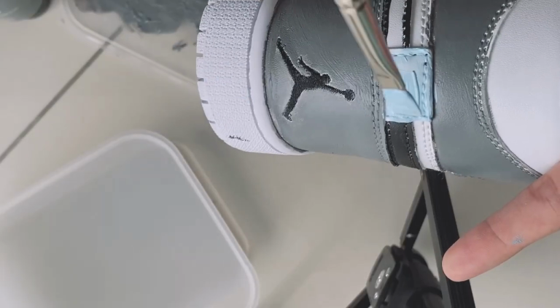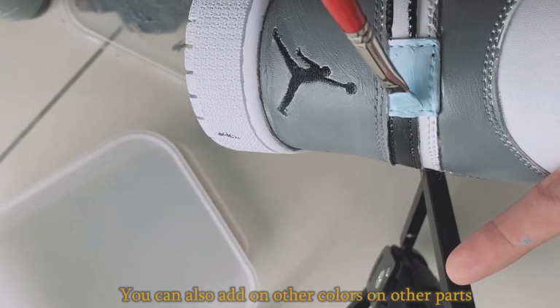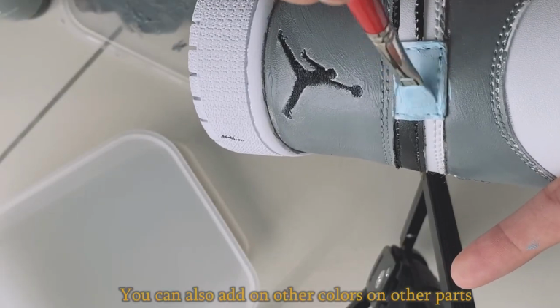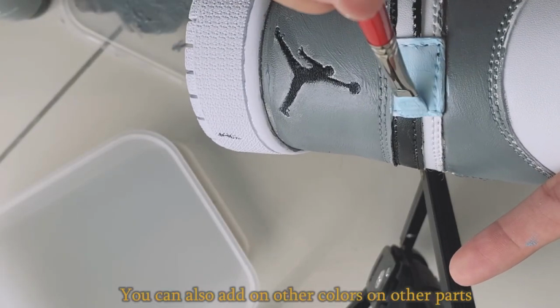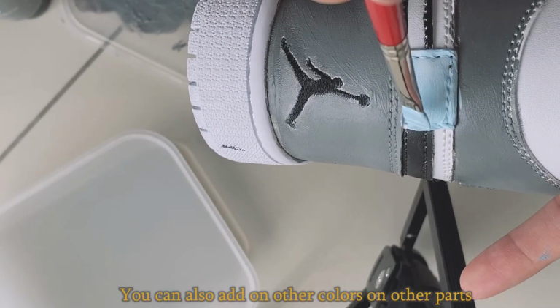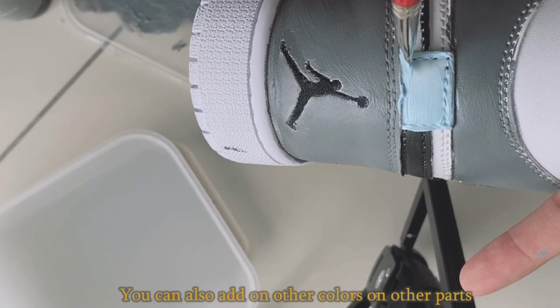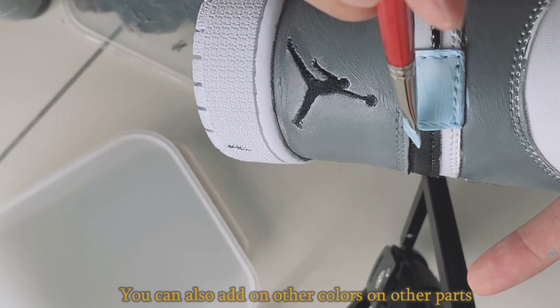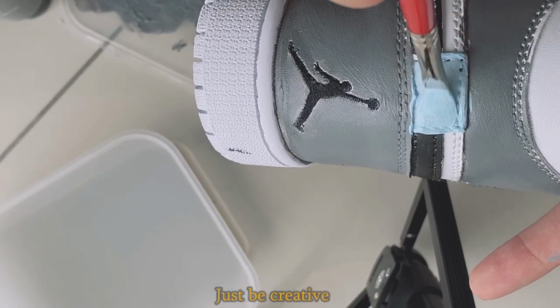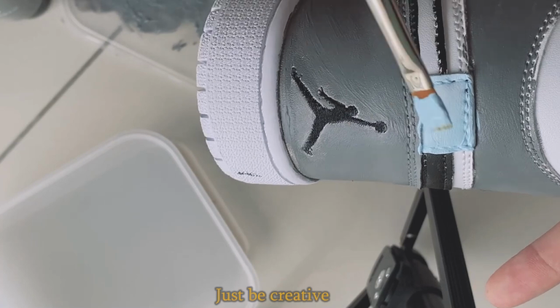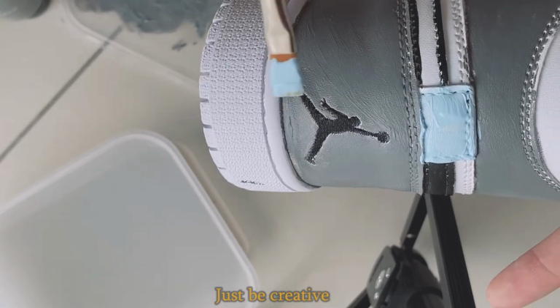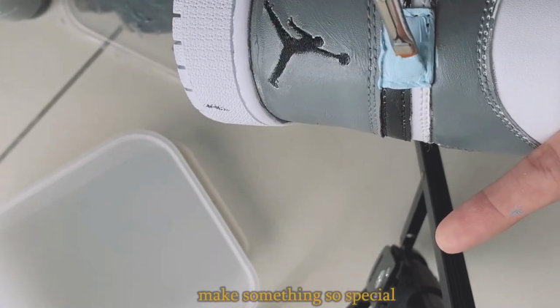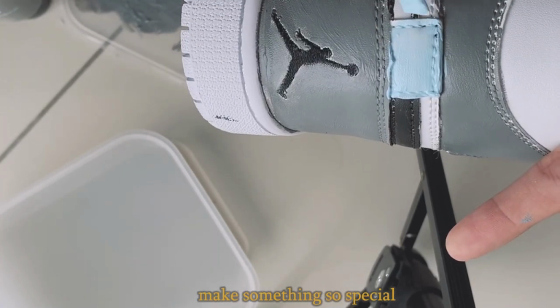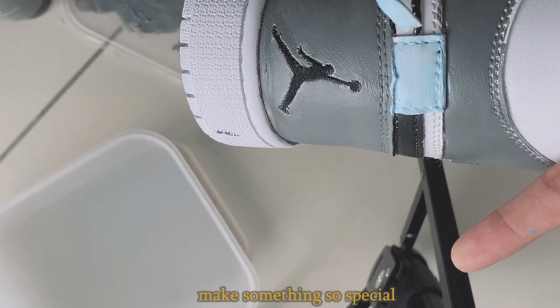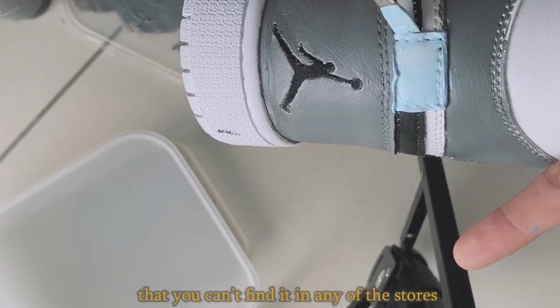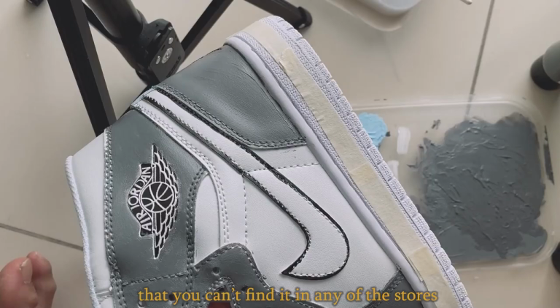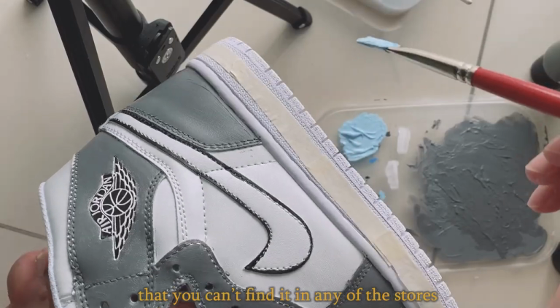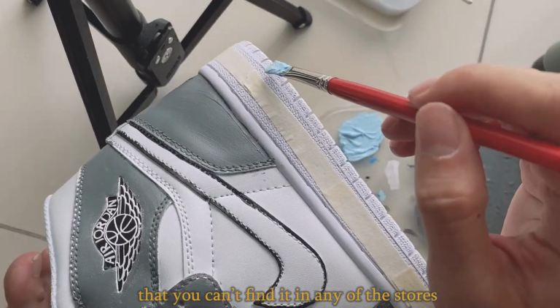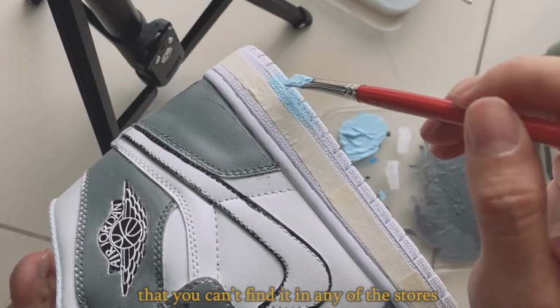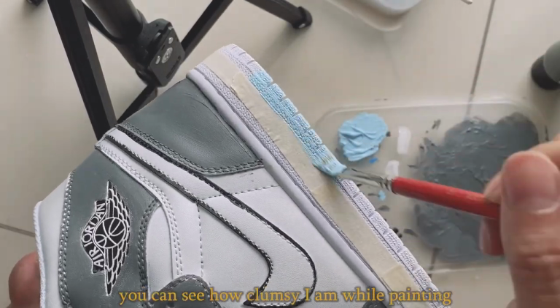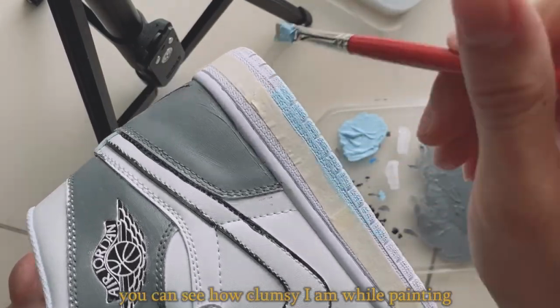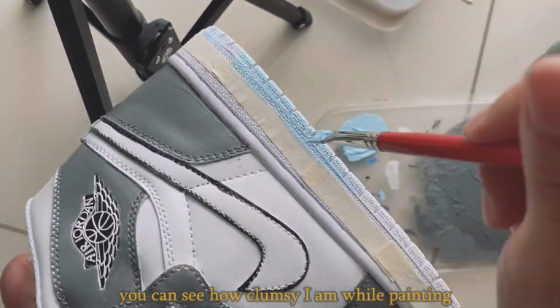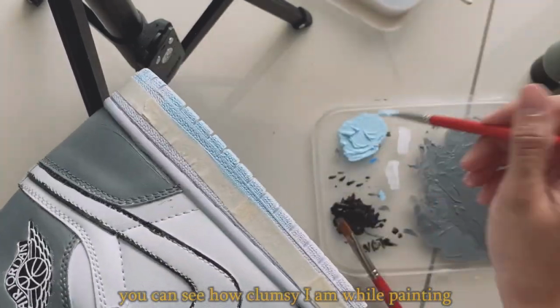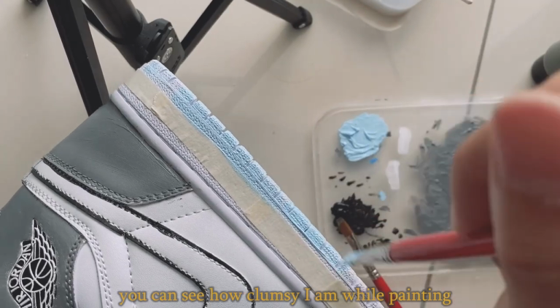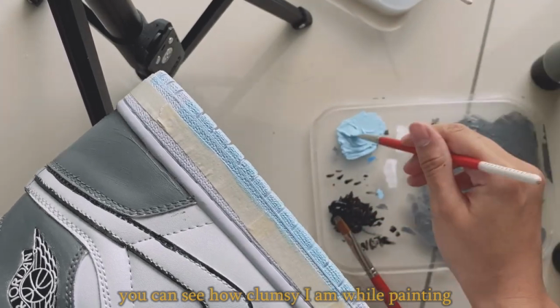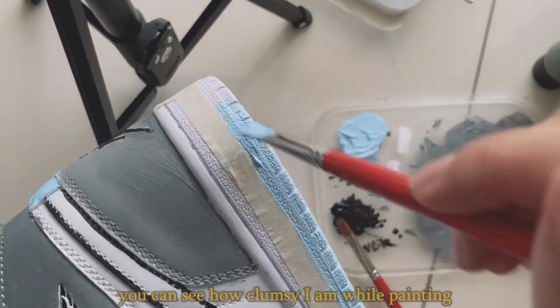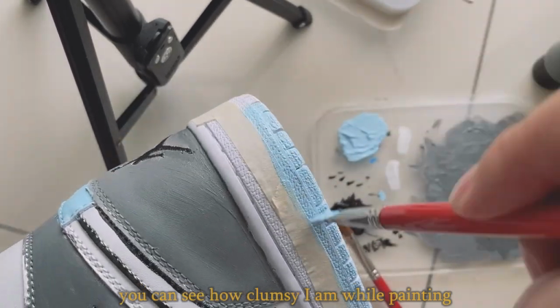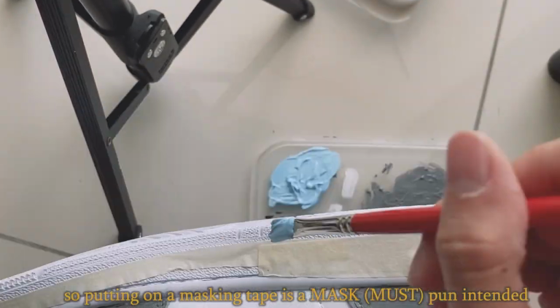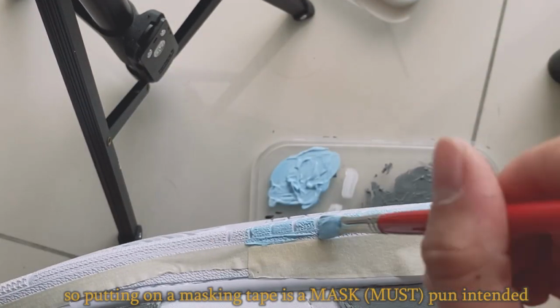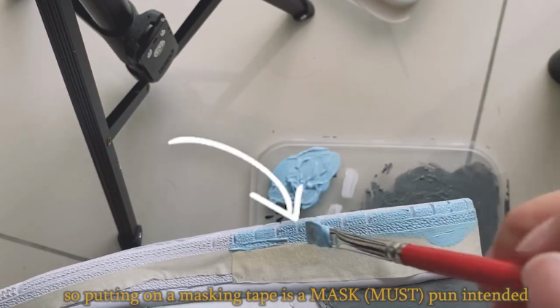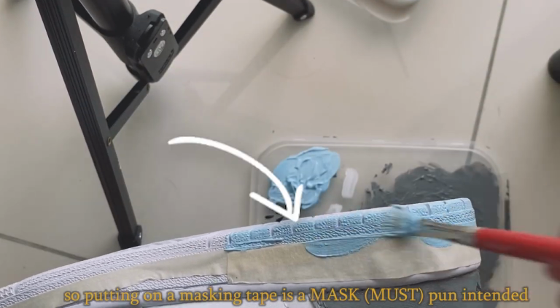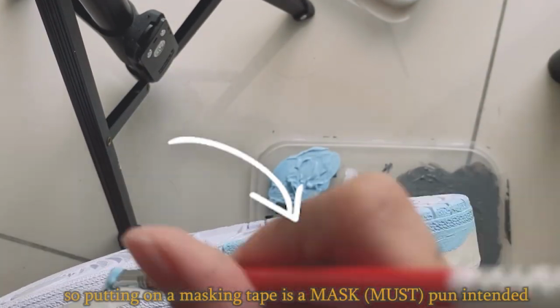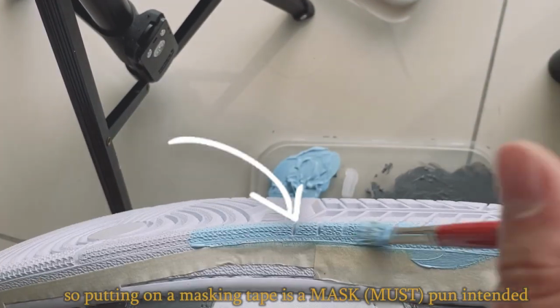You can also add colors to other parts — just be creative. Make something so special that you can't find it in any store. You can see how clumsy I am while painting, so putting on the masking tape is a must.